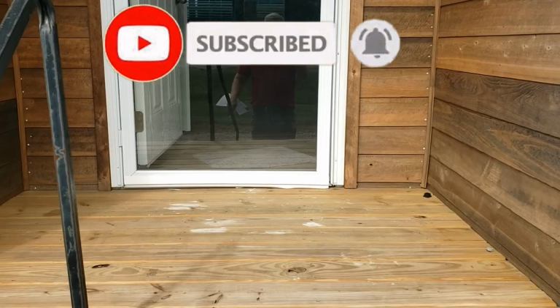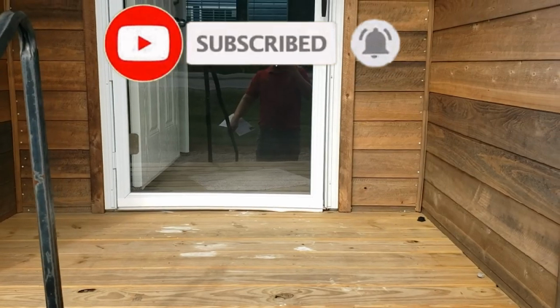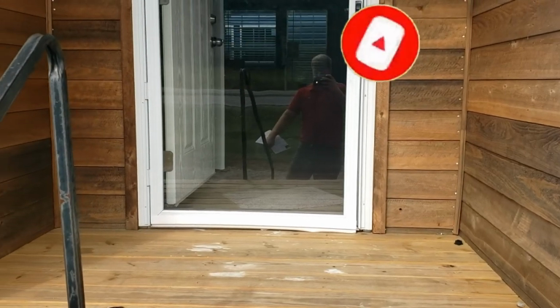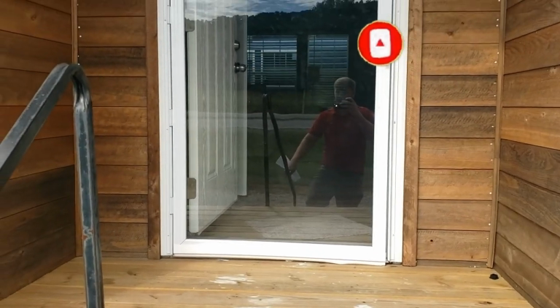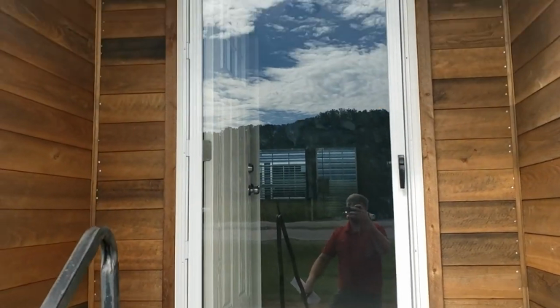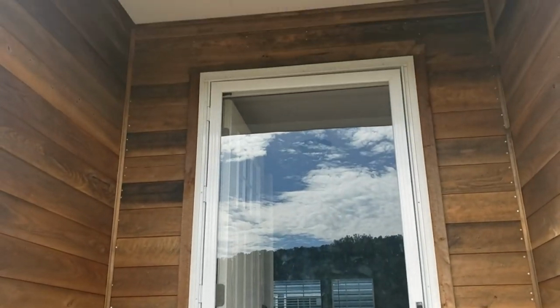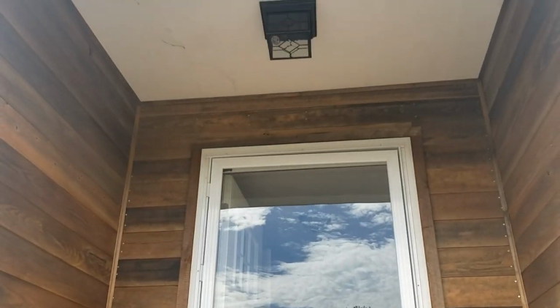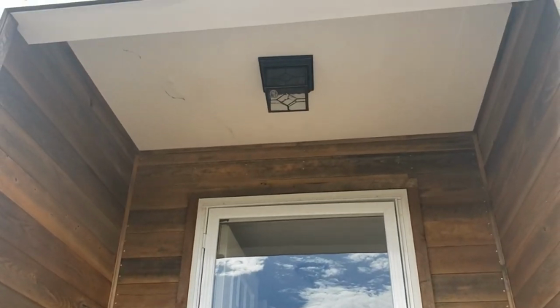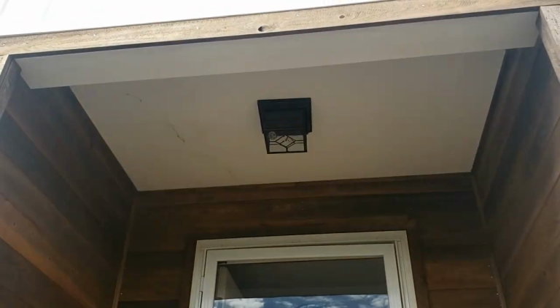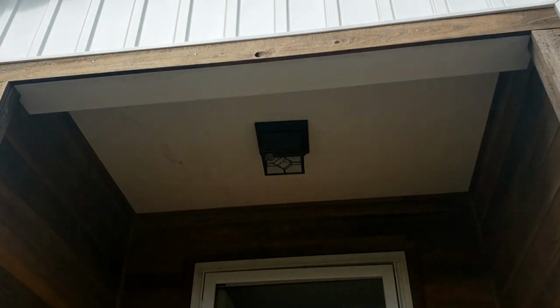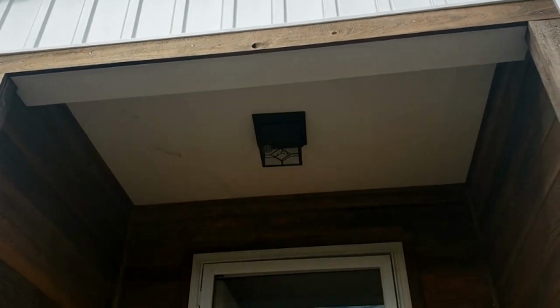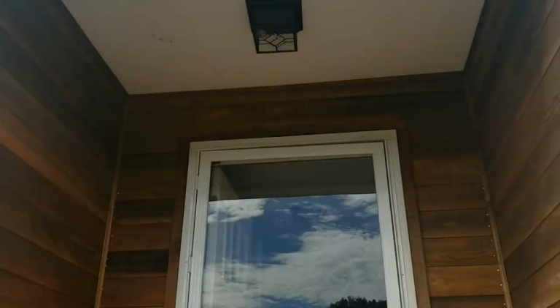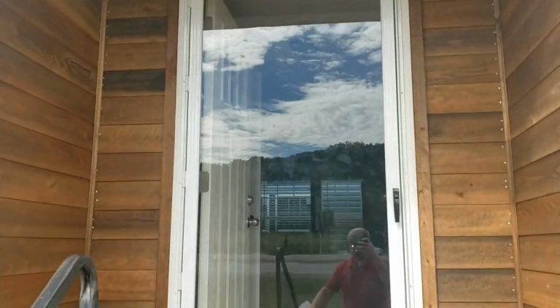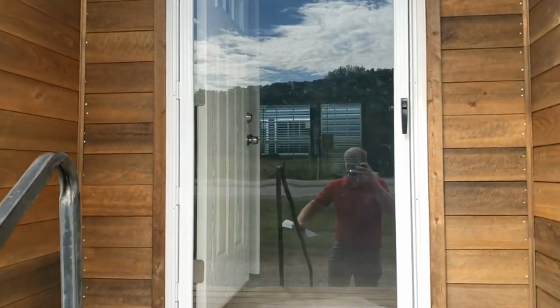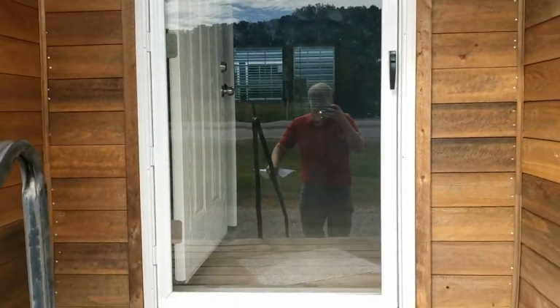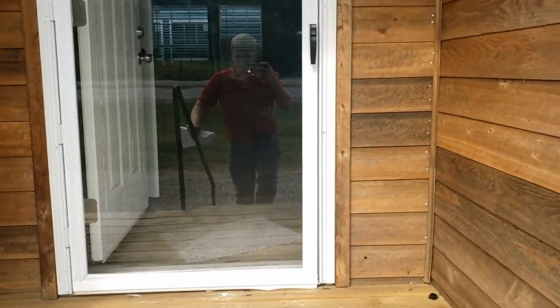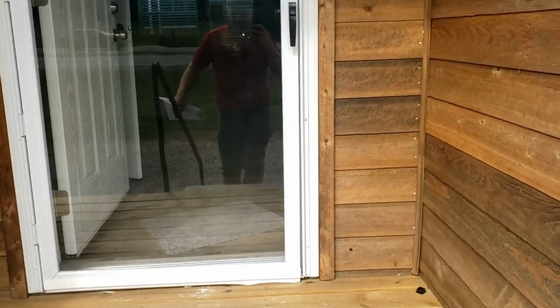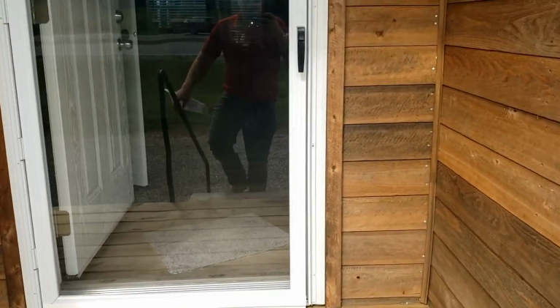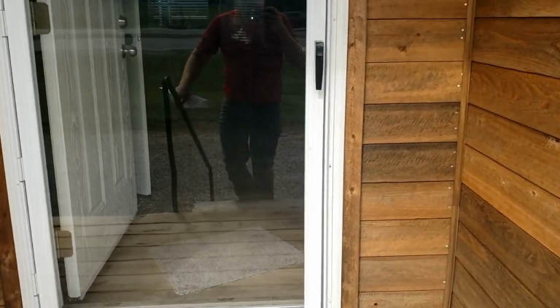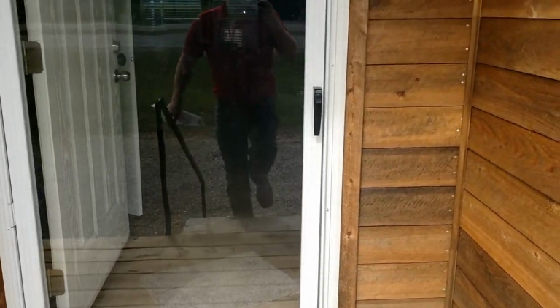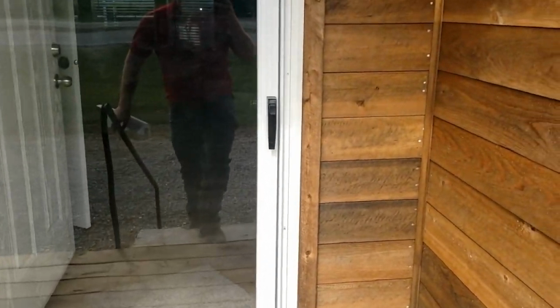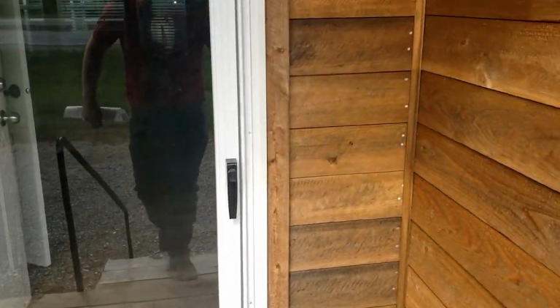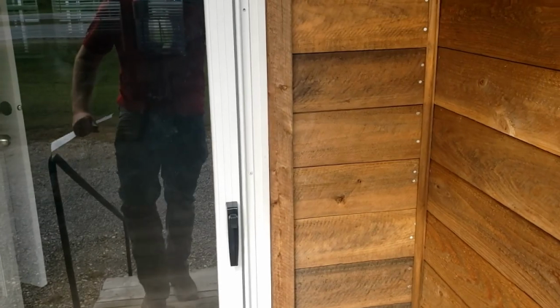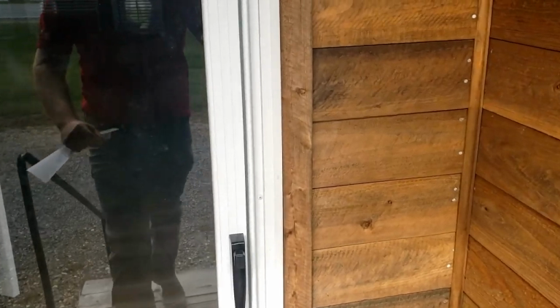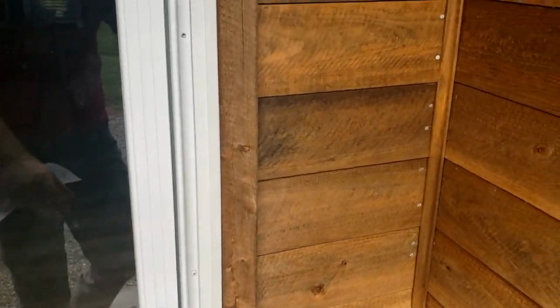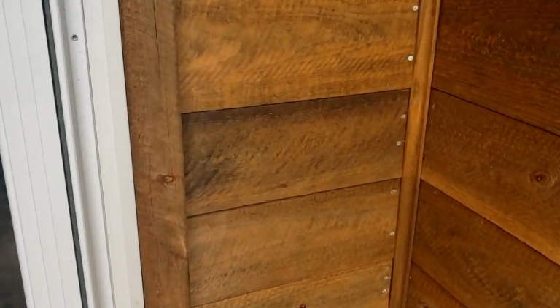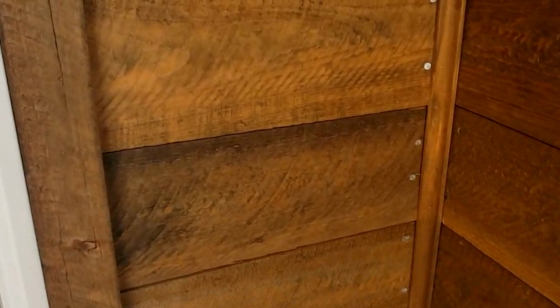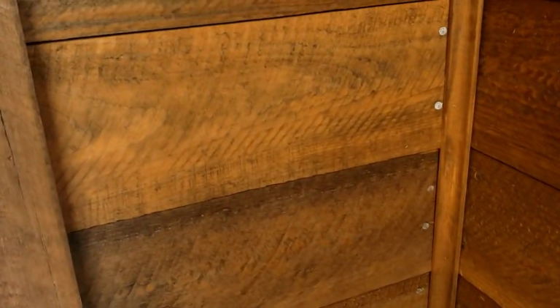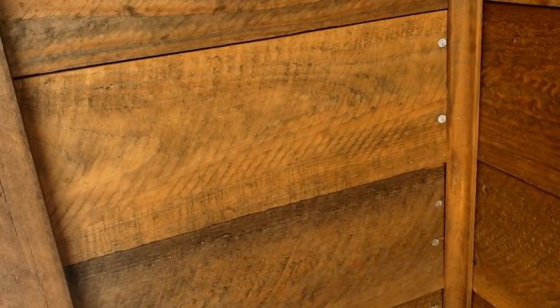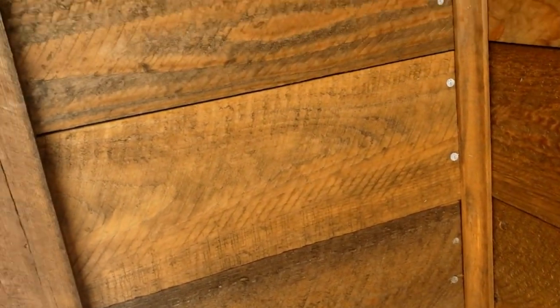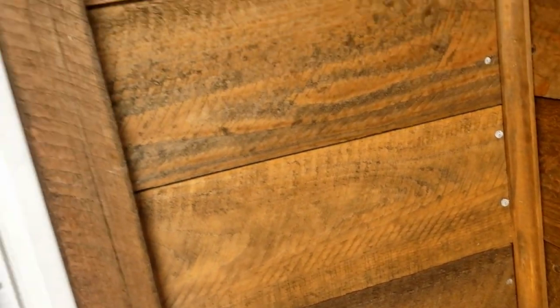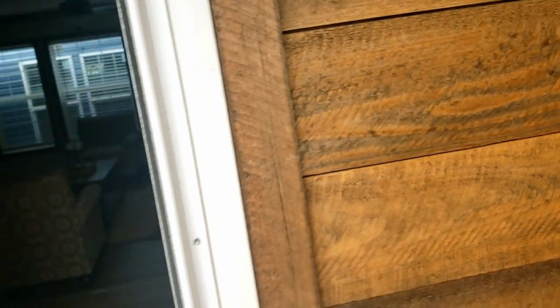One thing to note as we are walking in is this nice little jut-in, so you do have a covered entryway before you even have to build a porch on this home. That's always nice — I know that I do not like having to unlock a door in the rain.